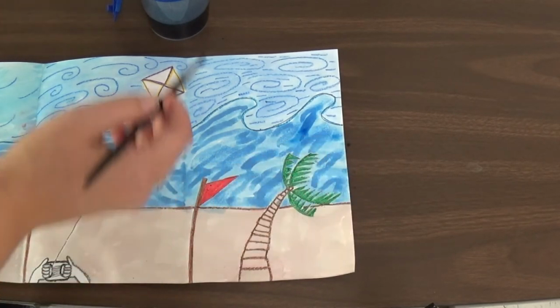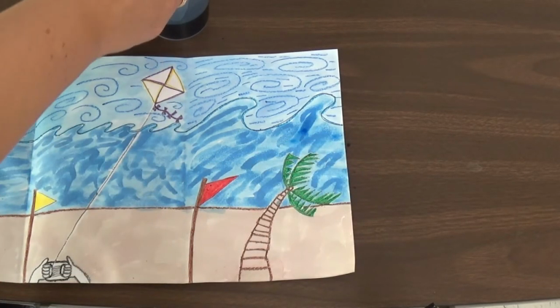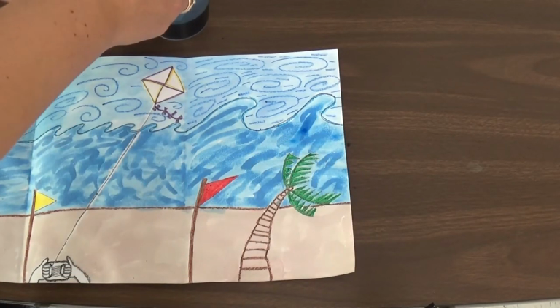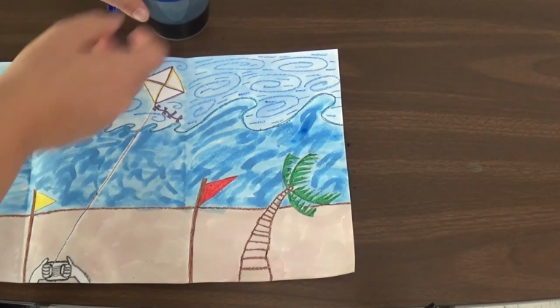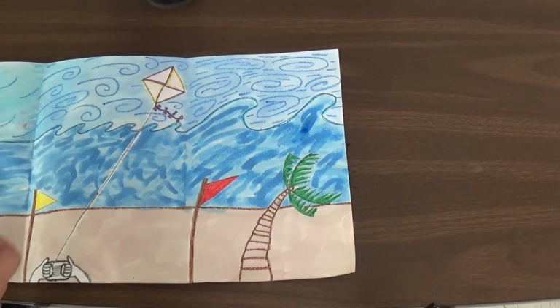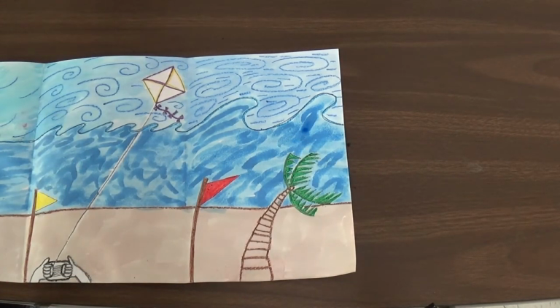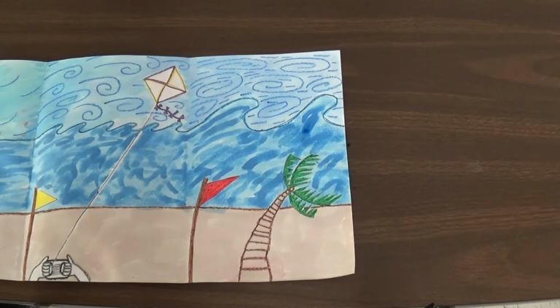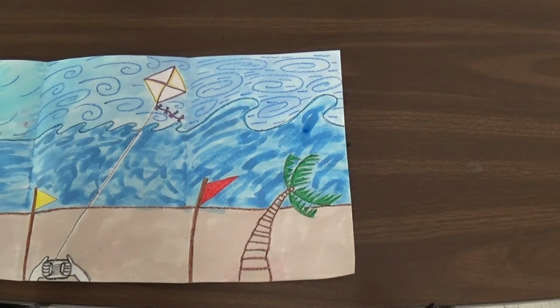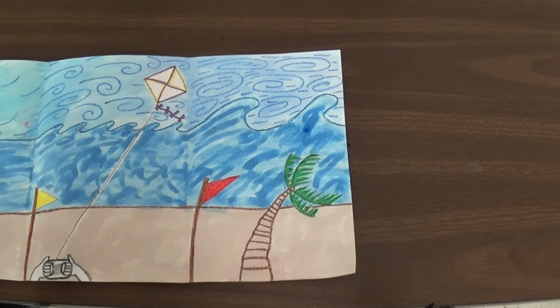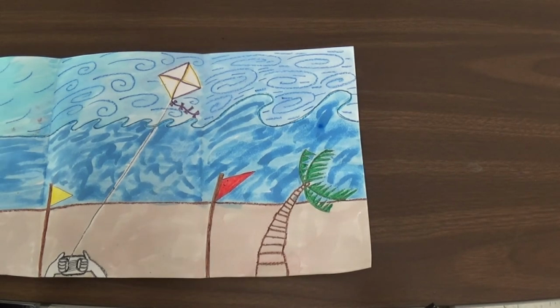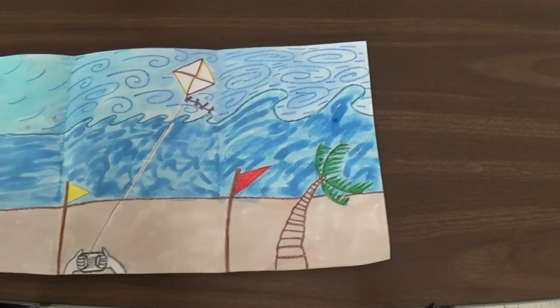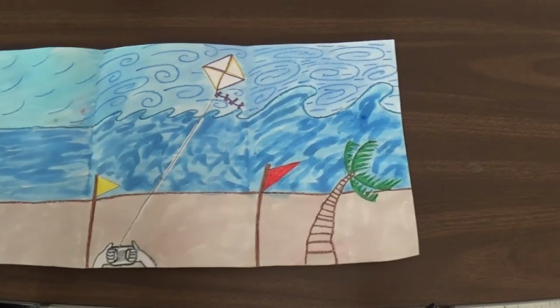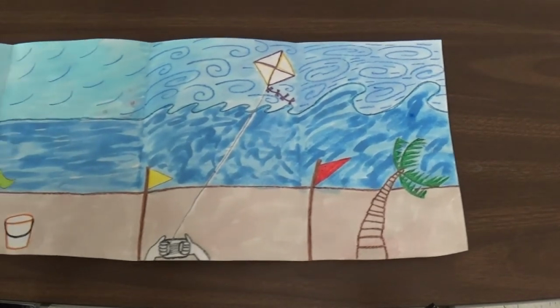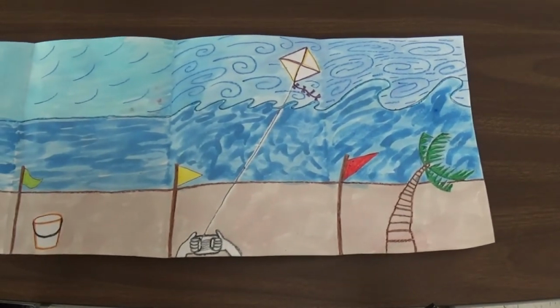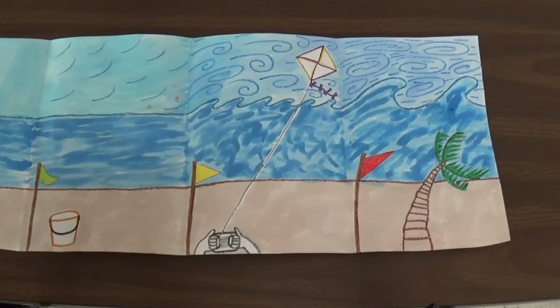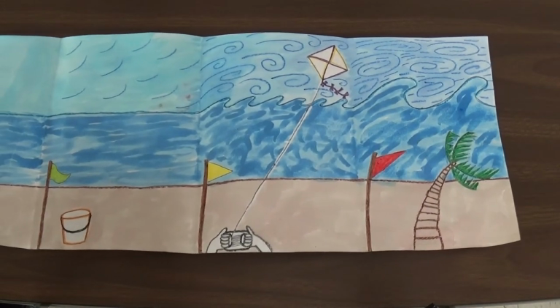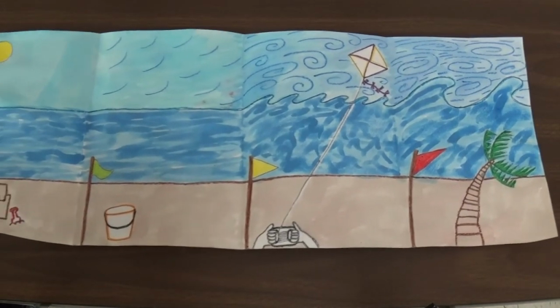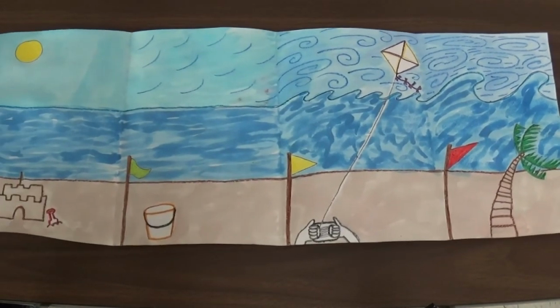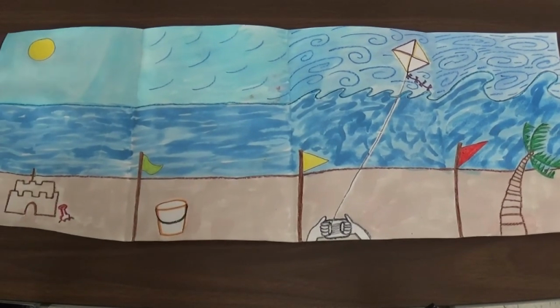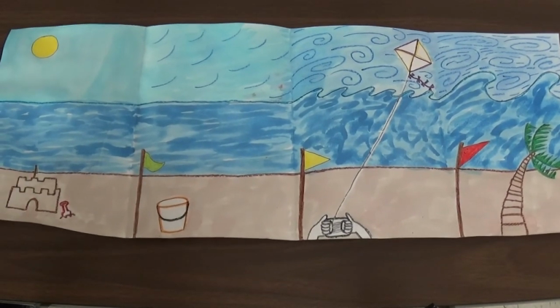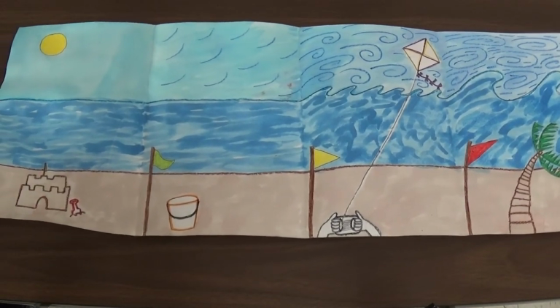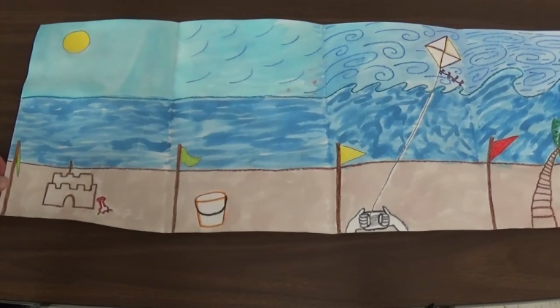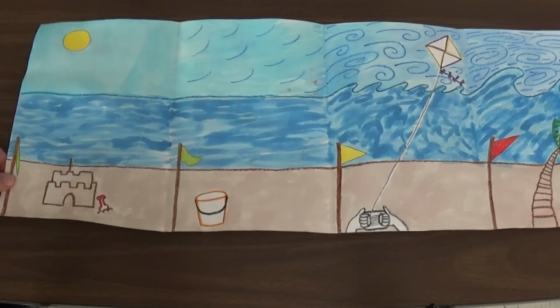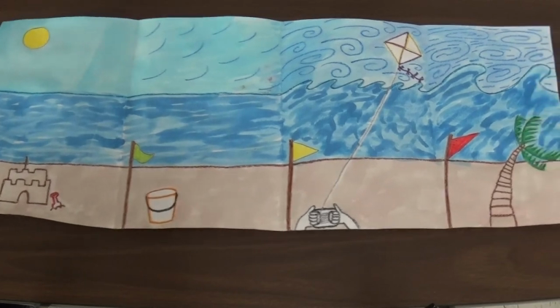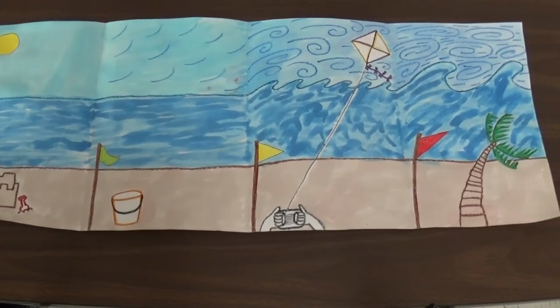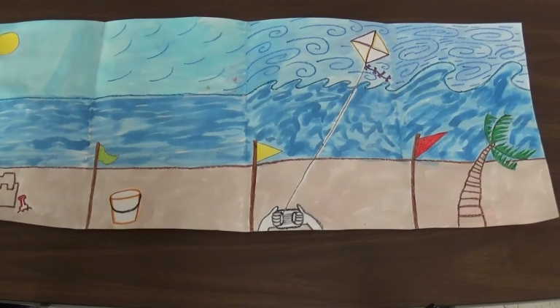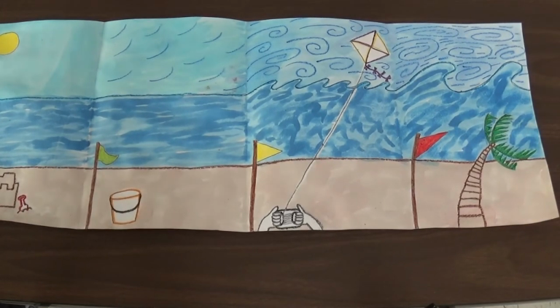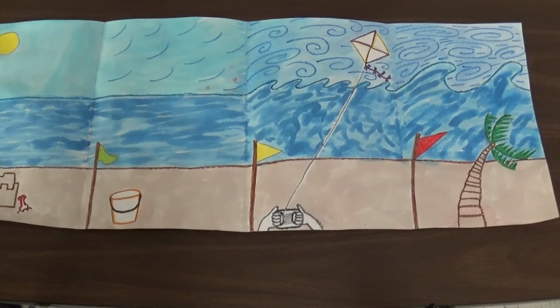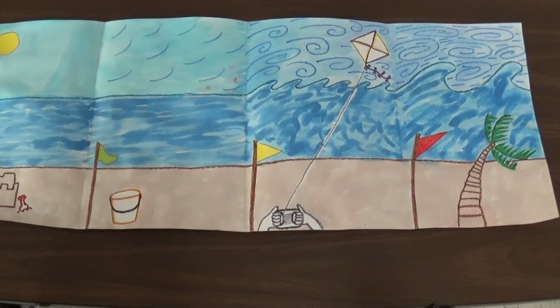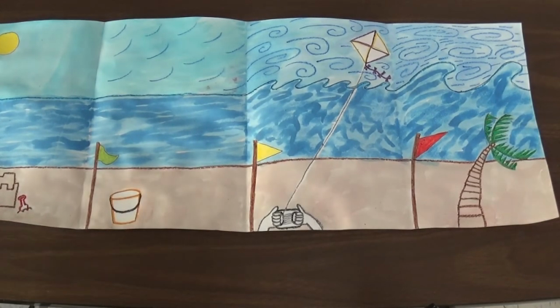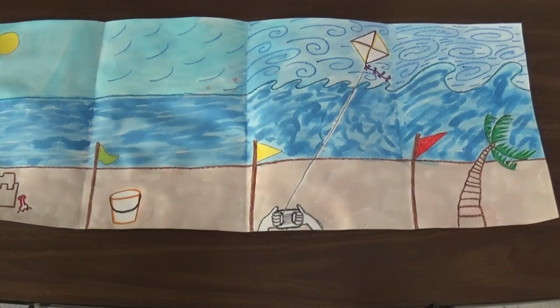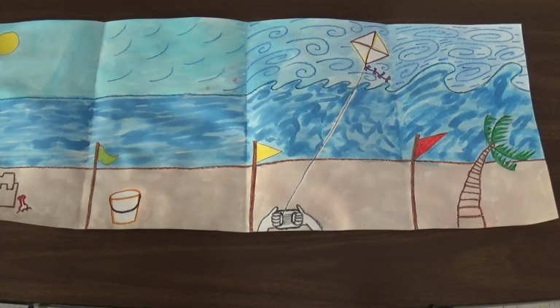So you have a beautiful painting of gale force, strong winds, a nice breeze, and a calm day. Great job first graders.